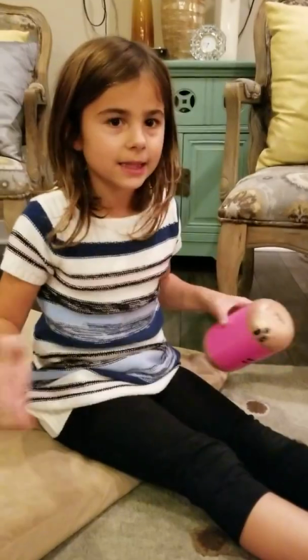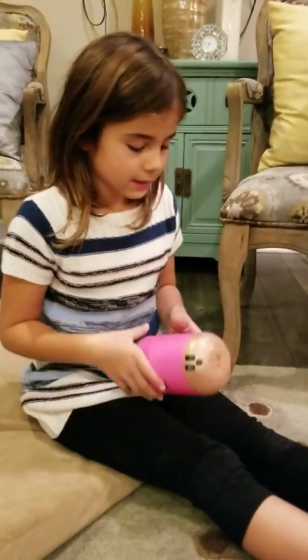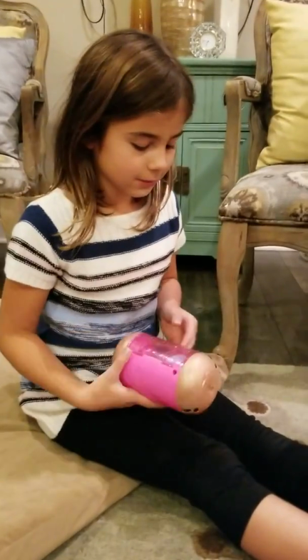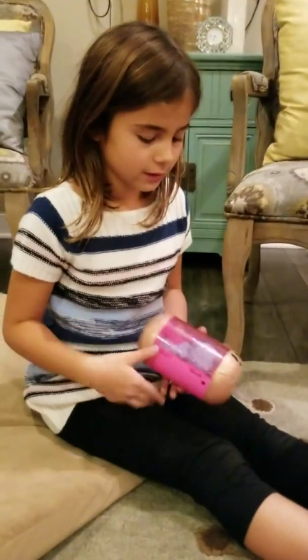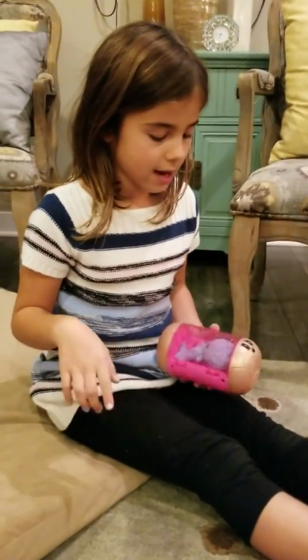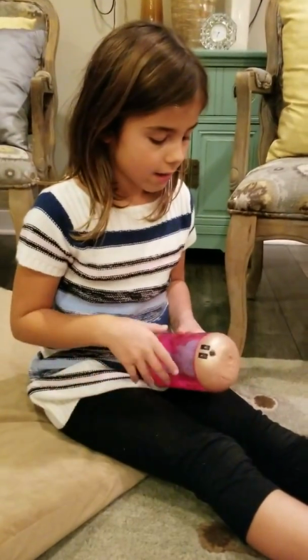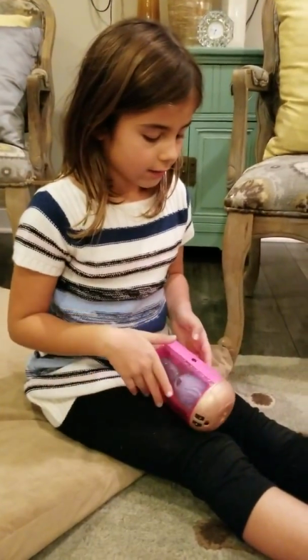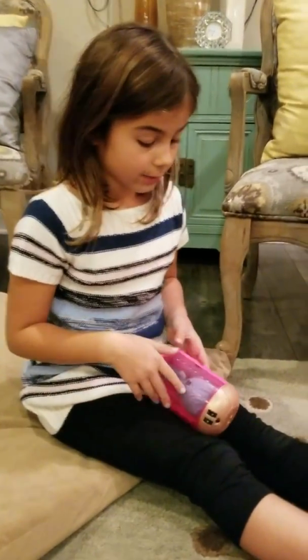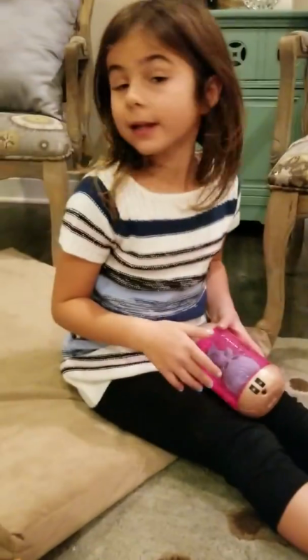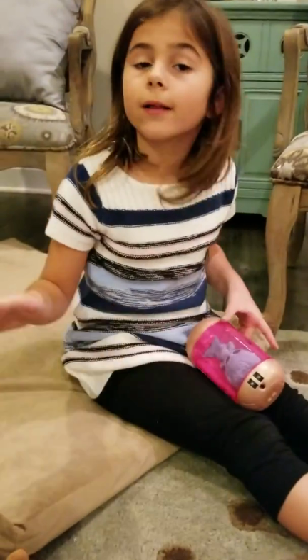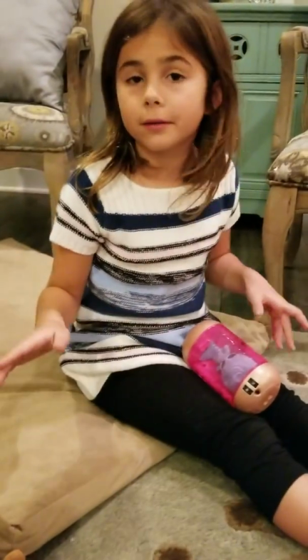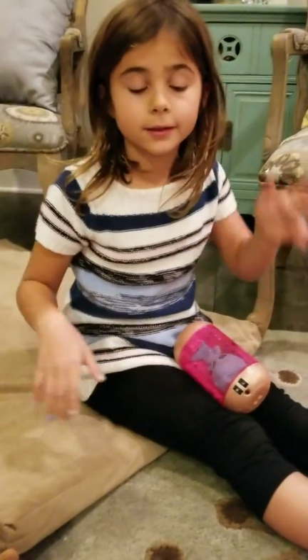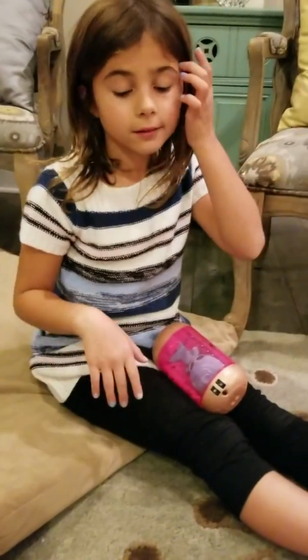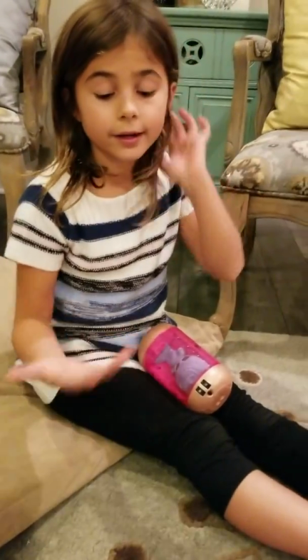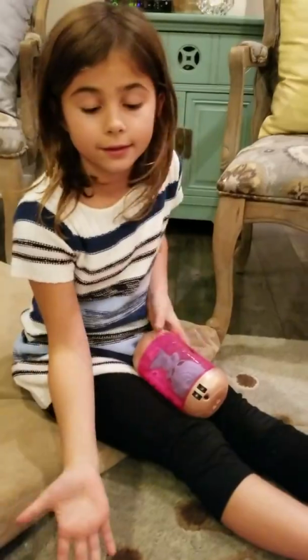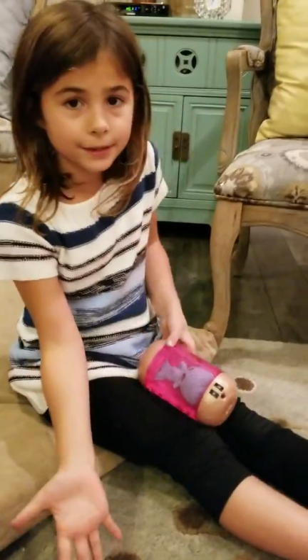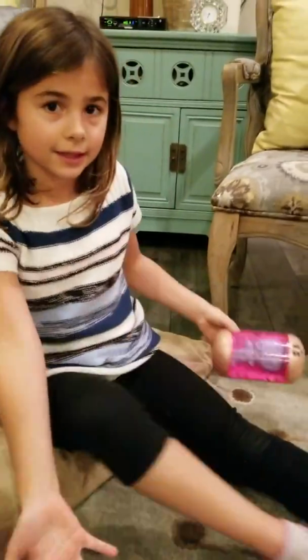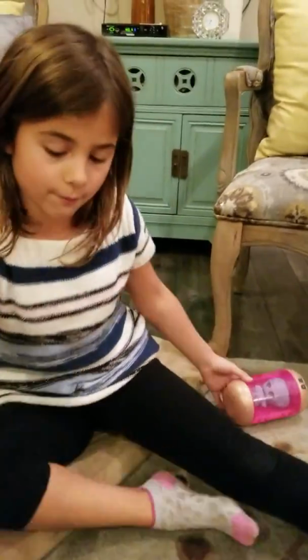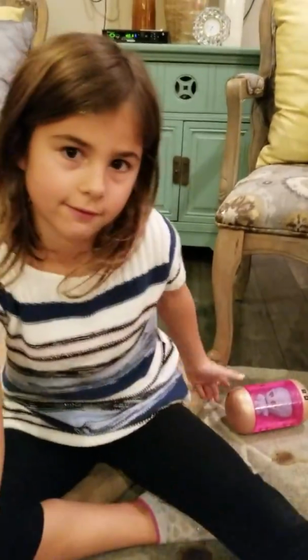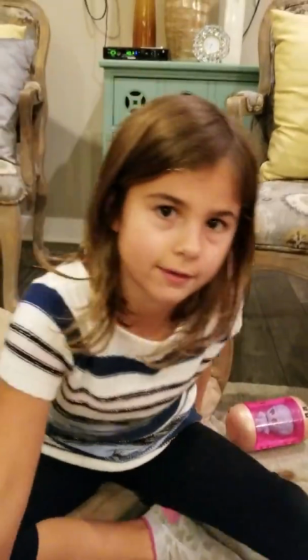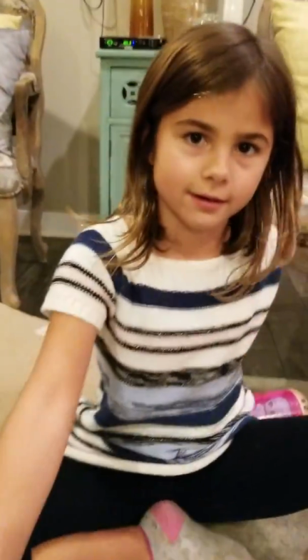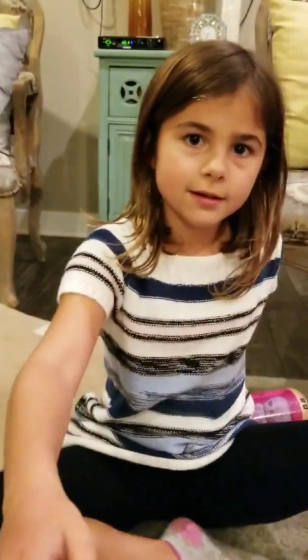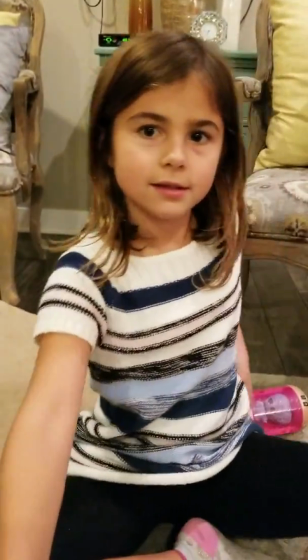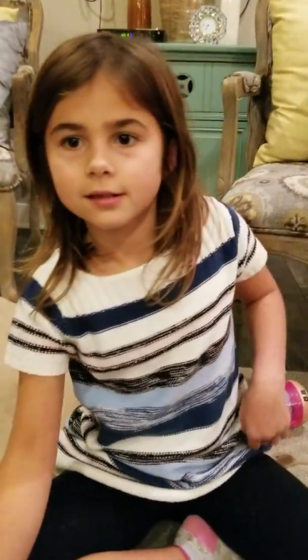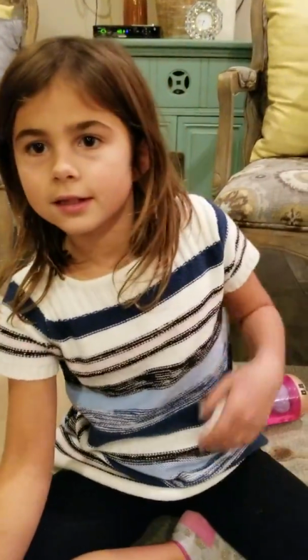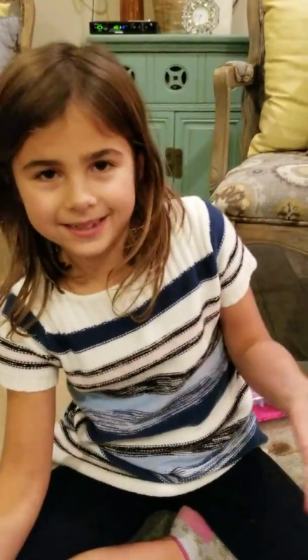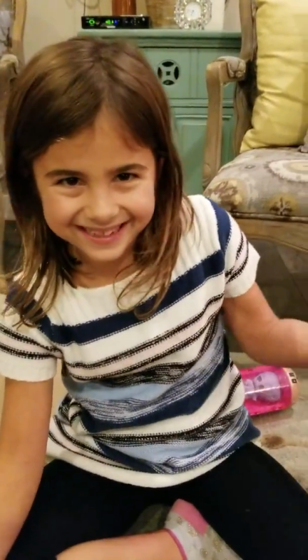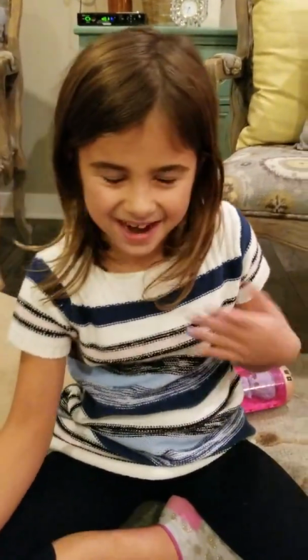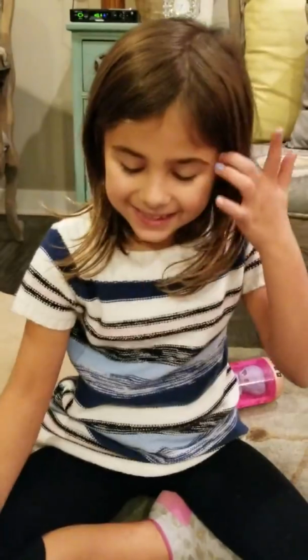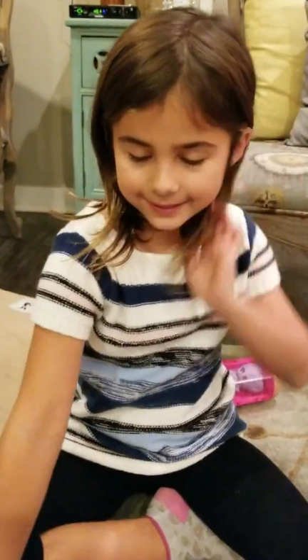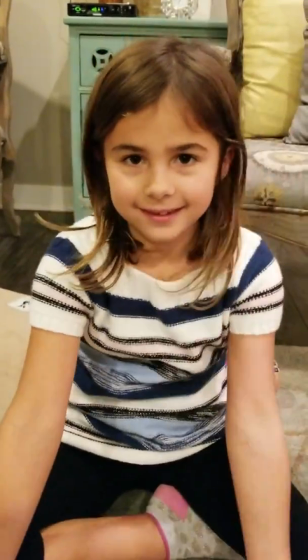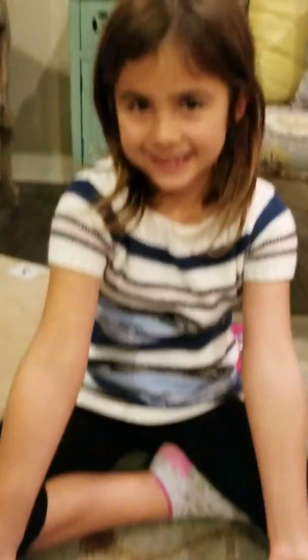Today I'll be opening a little surprise doll — it's an Under Wraps doll. Here are all the pieces that come with it.